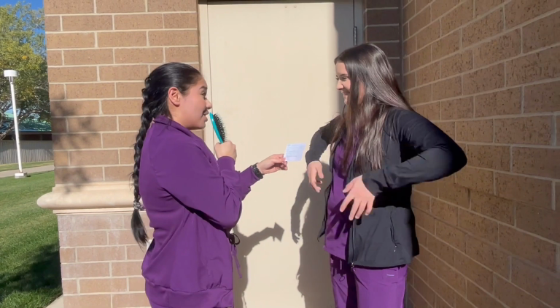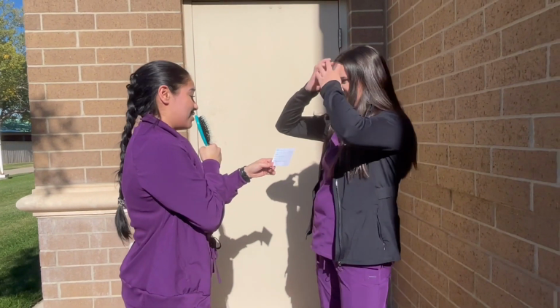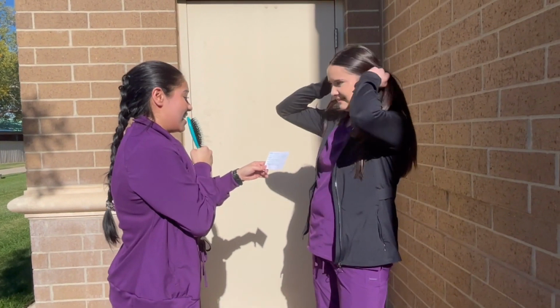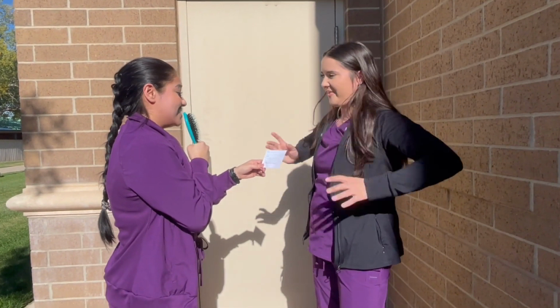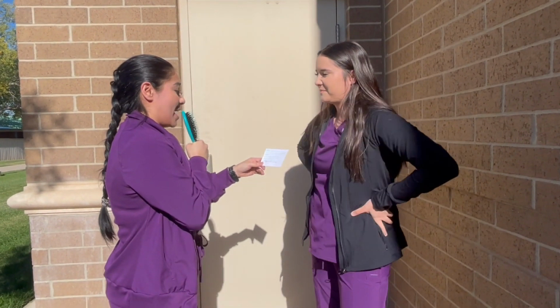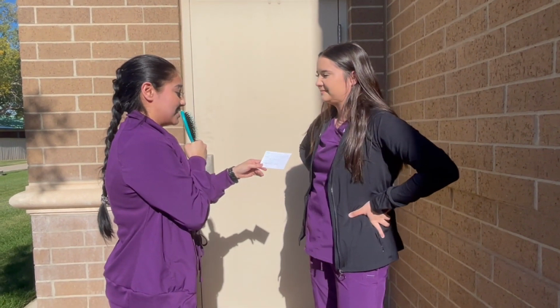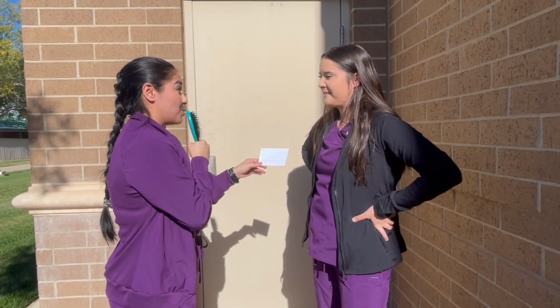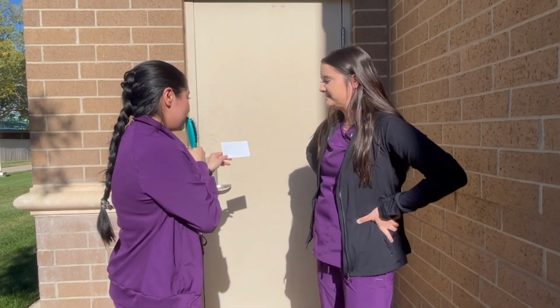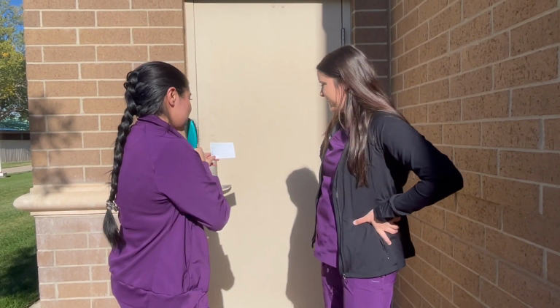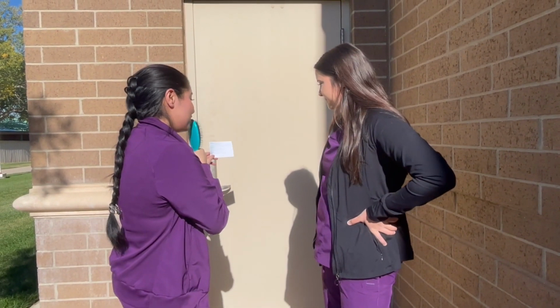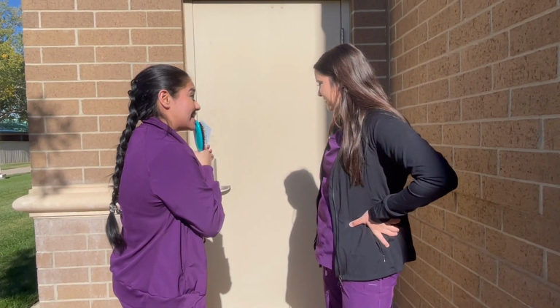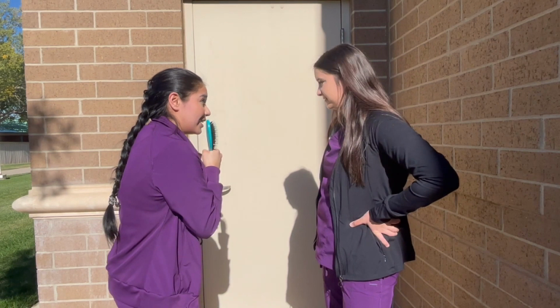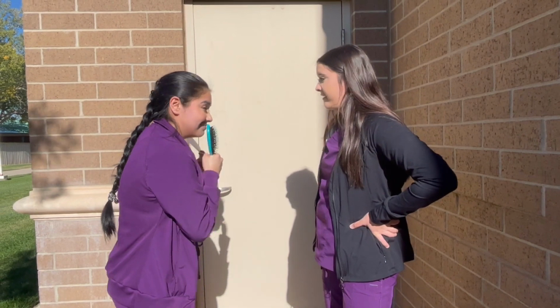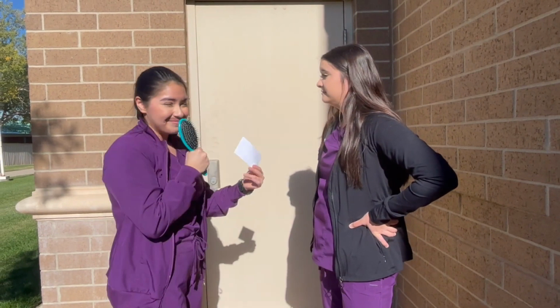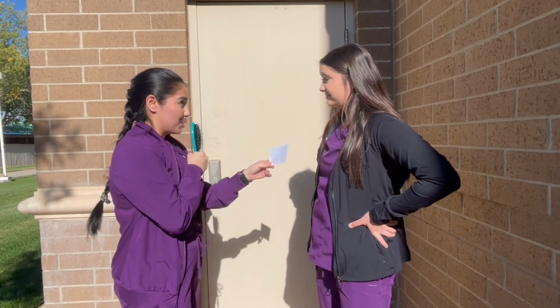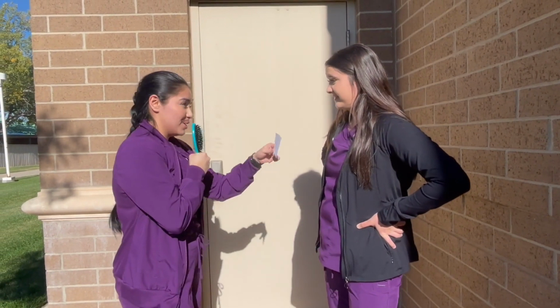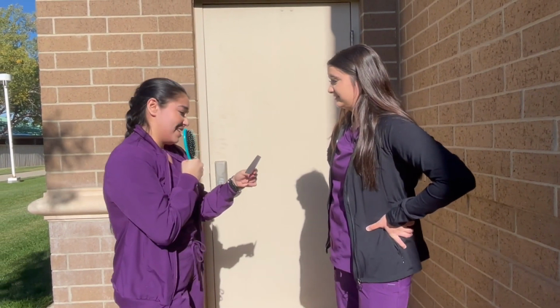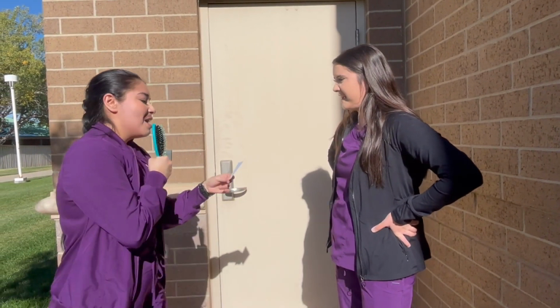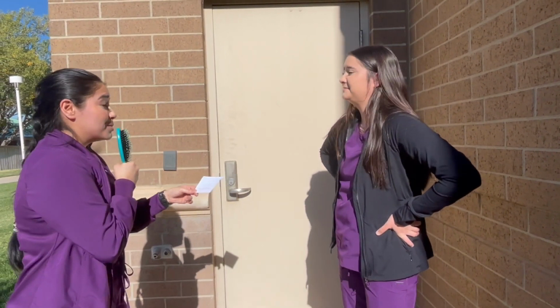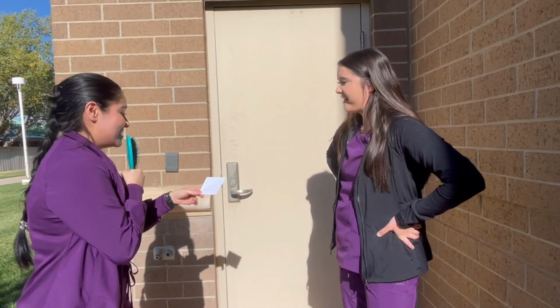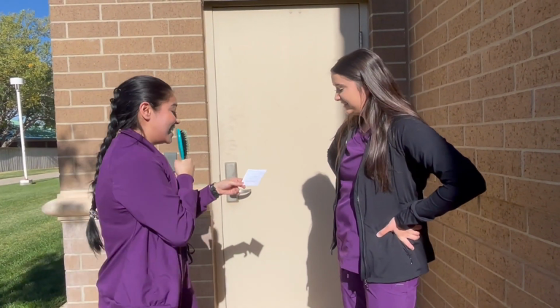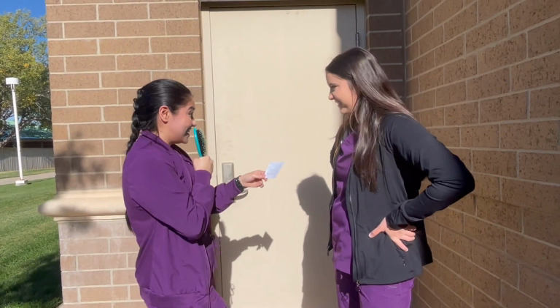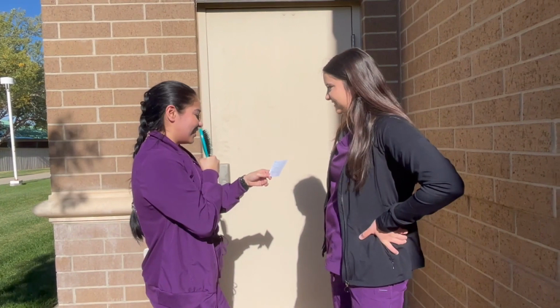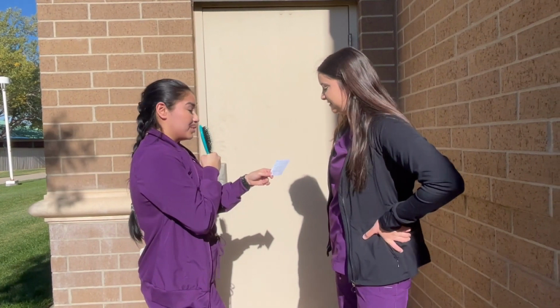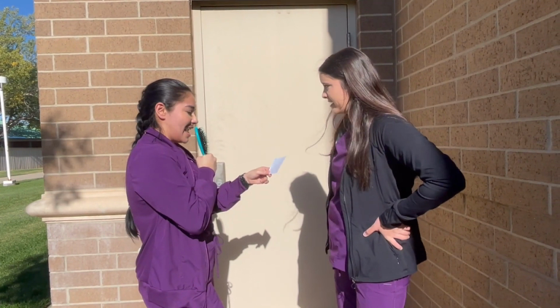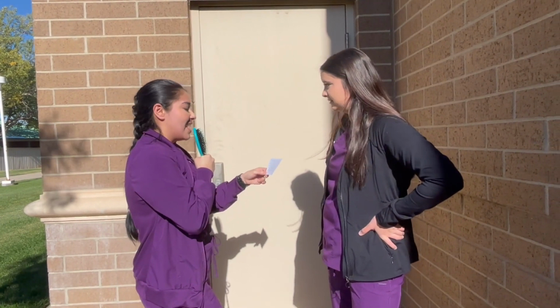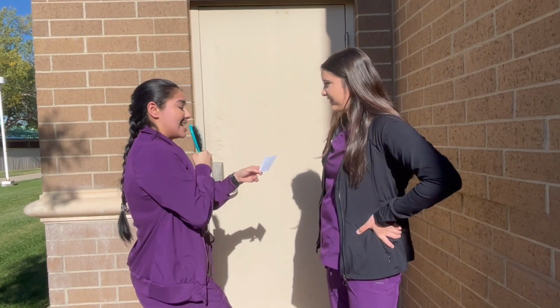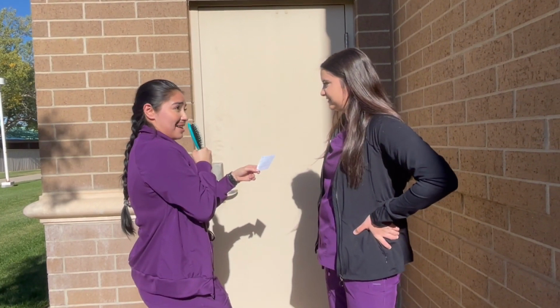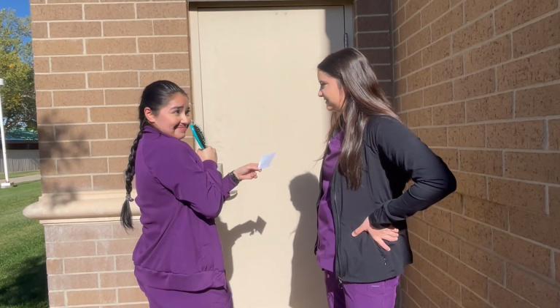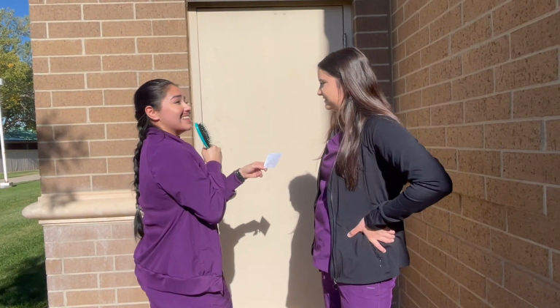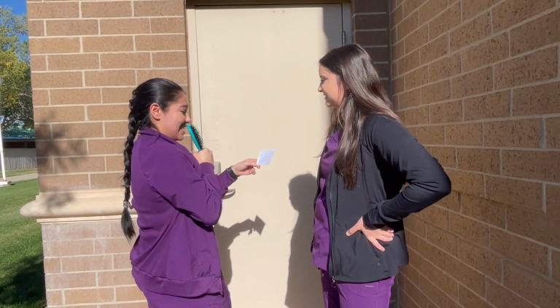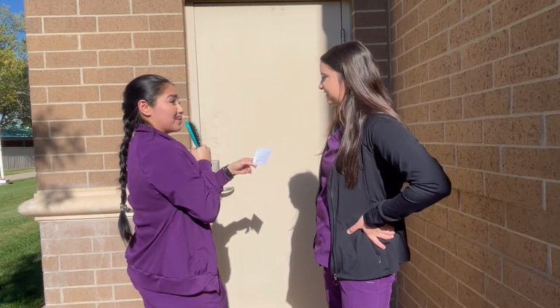Another thing I can recommend is Nicoderm patches: 21 milligrams, 14, and 7. What works best for you? I don't know. Prescription options include a nicotine inhaler, prescription tablets, and a Nicorette nasal spray.